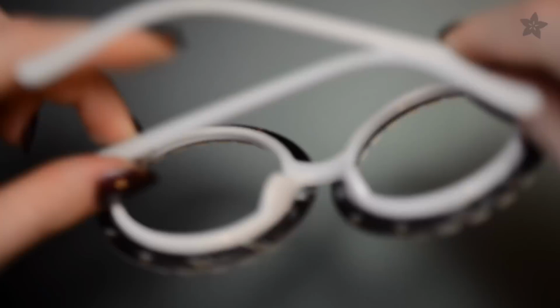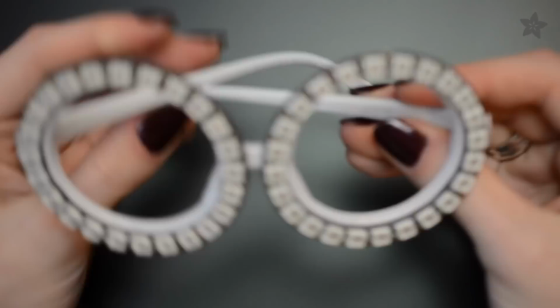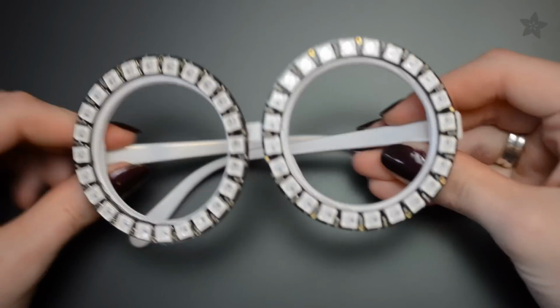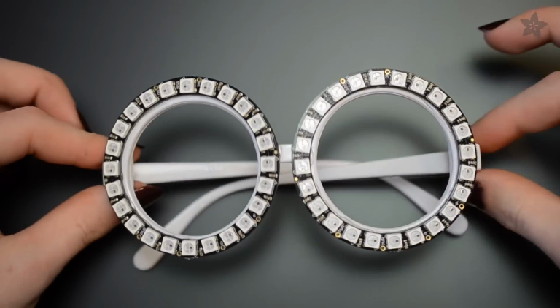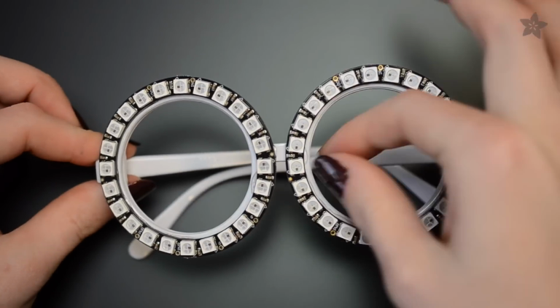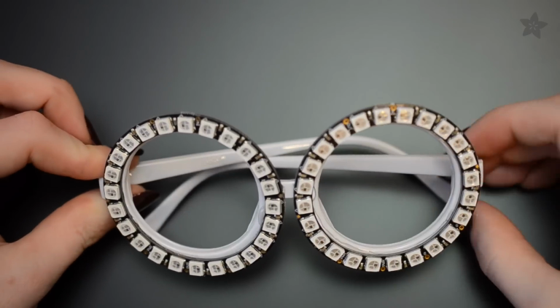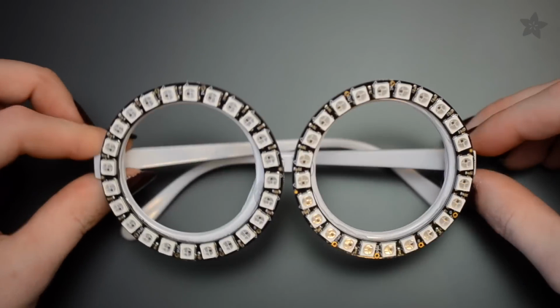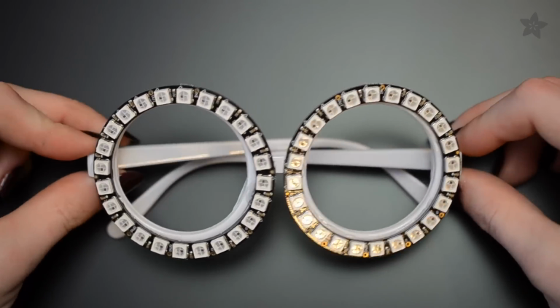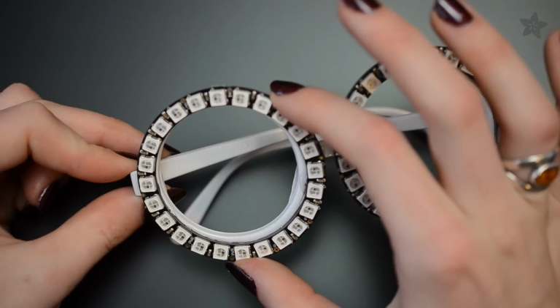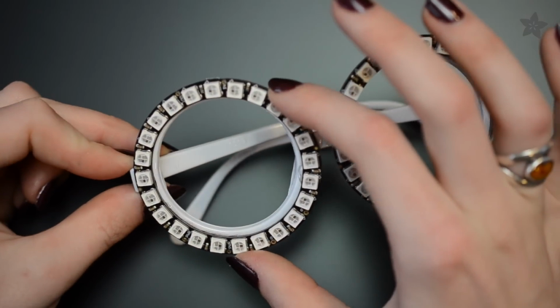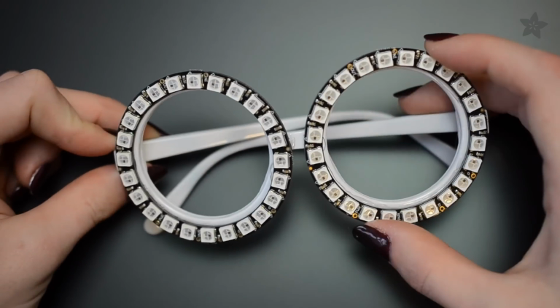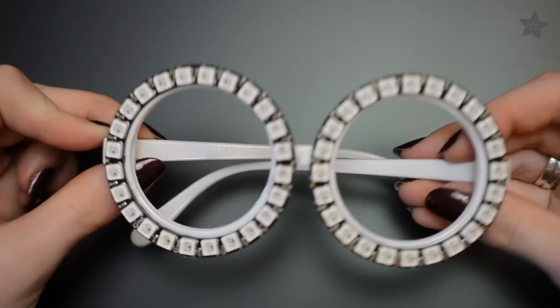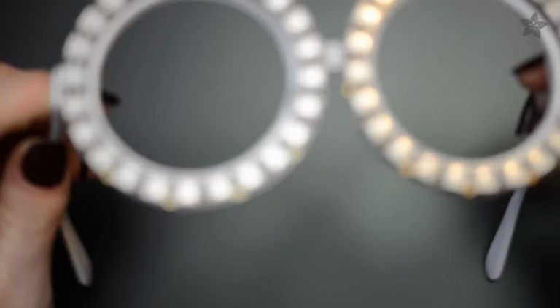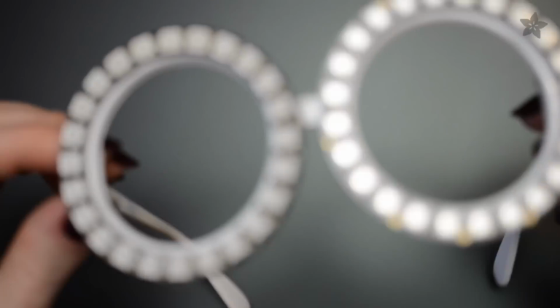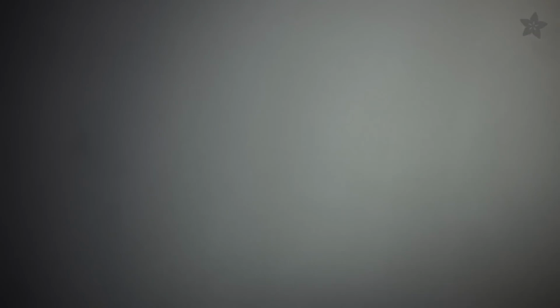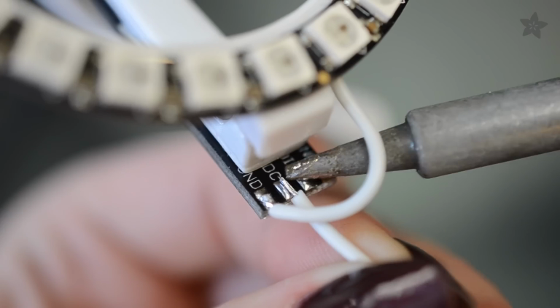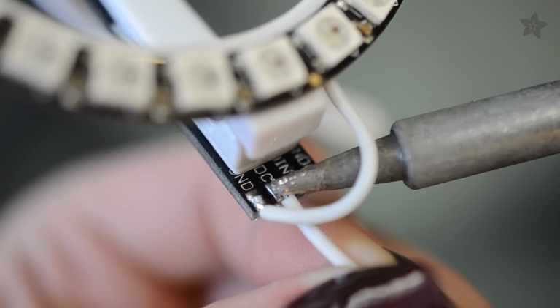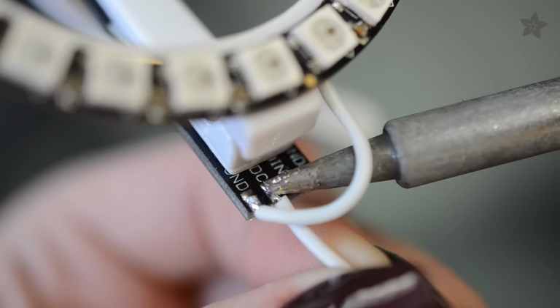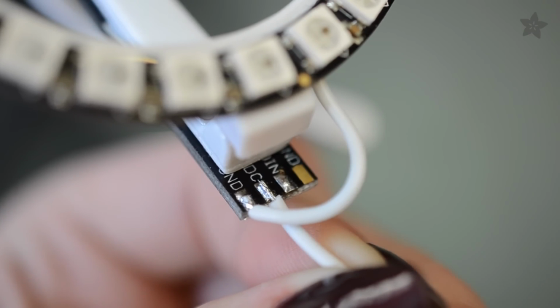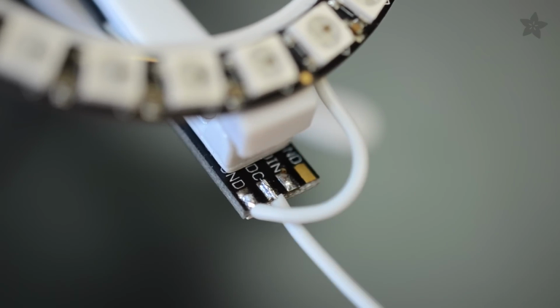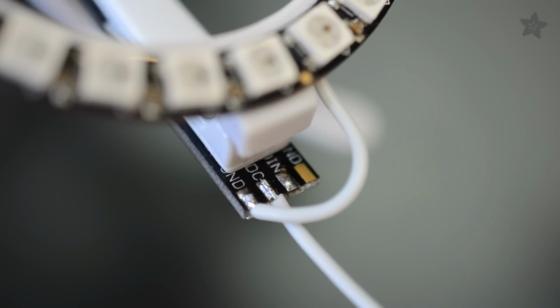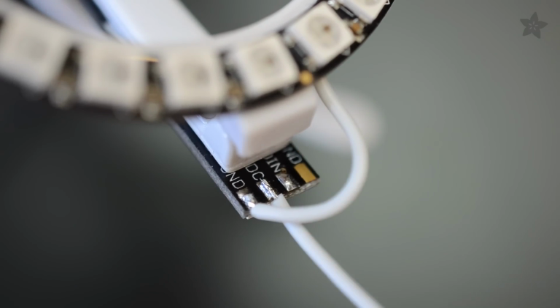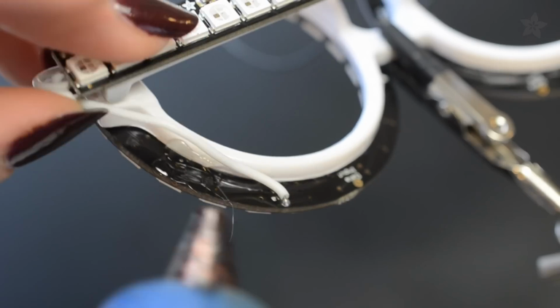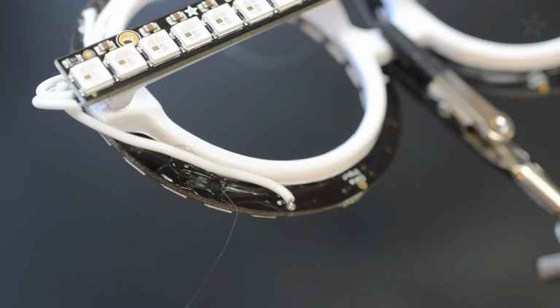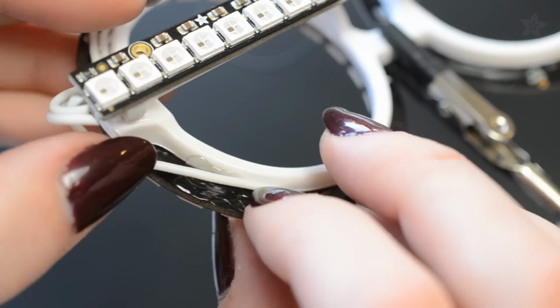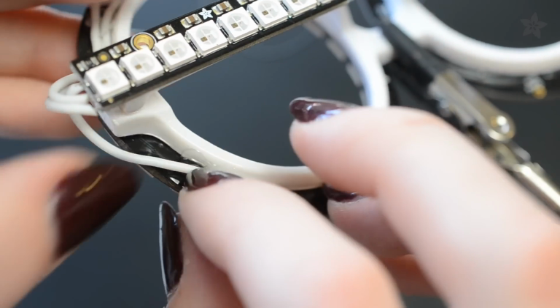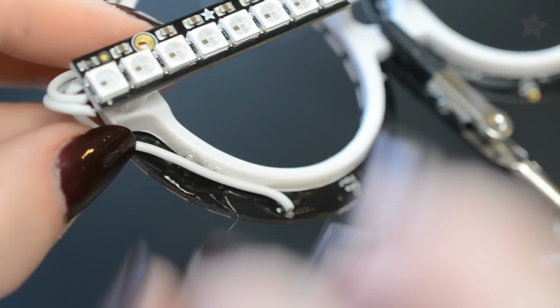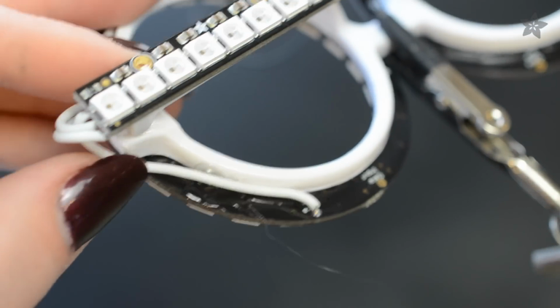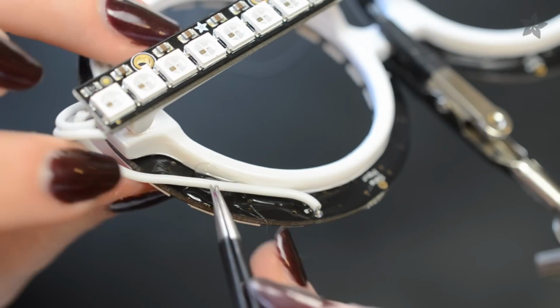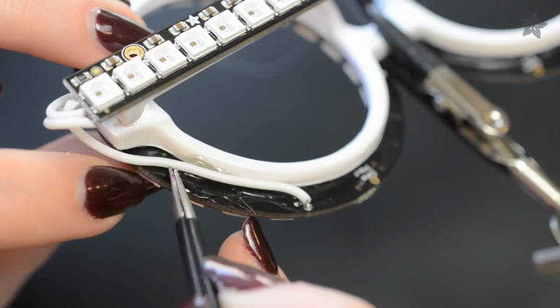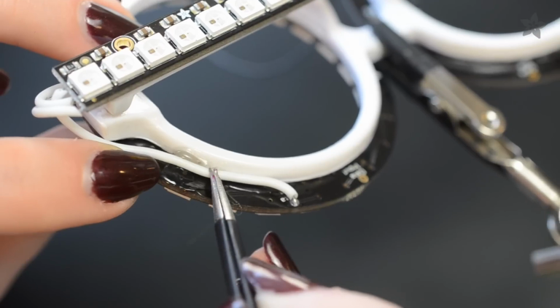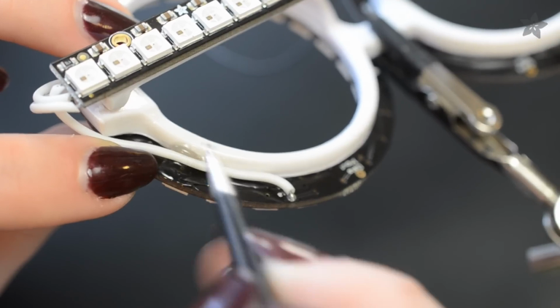Glue on 16 or 24 size NeoPixel rings and optionally add sticks along the sides. Then use silicone coated stranded wire to make tidy connections between the components according to the circuit diagram.